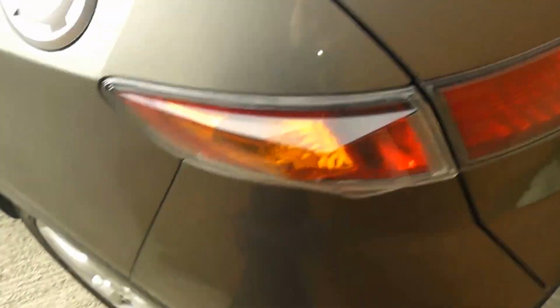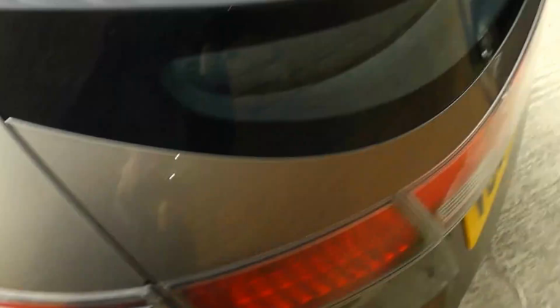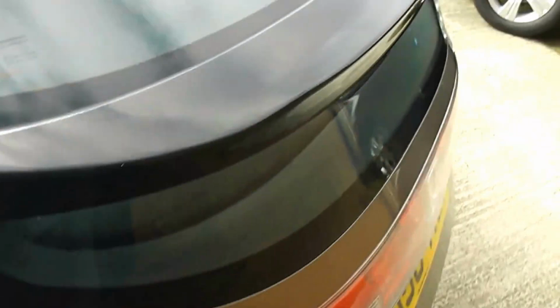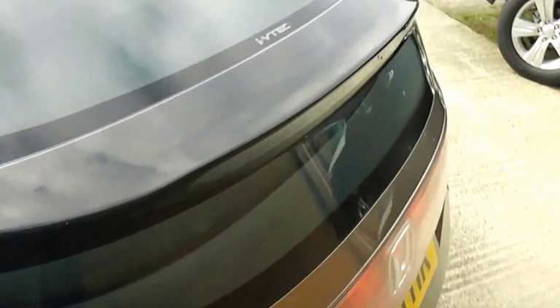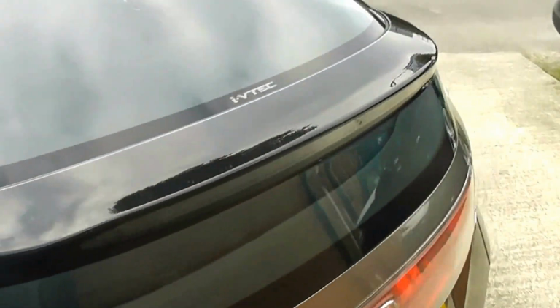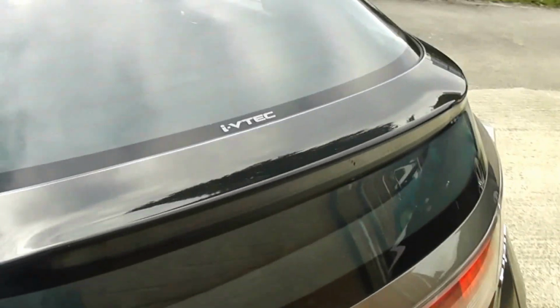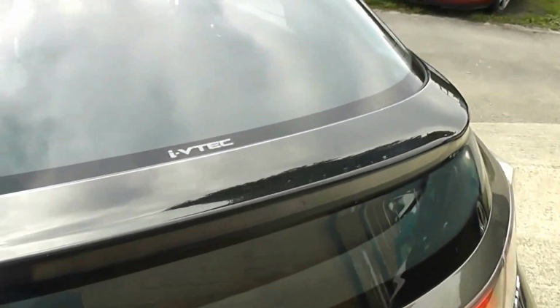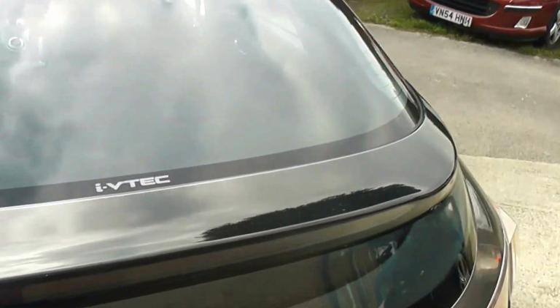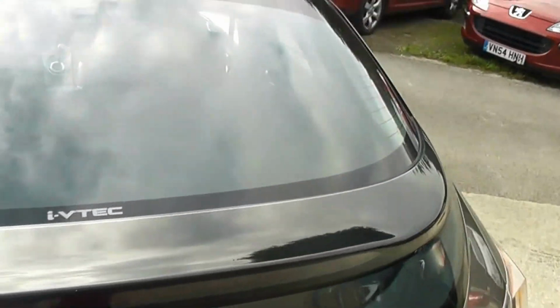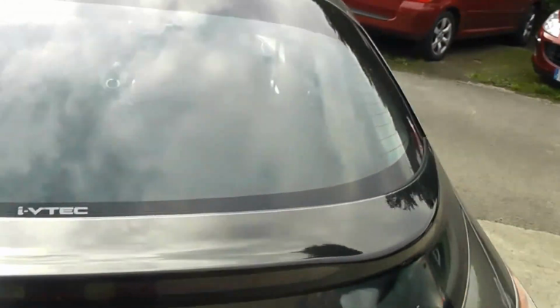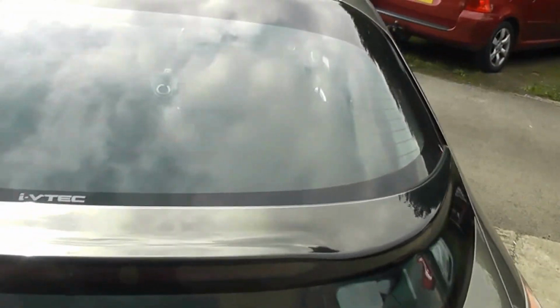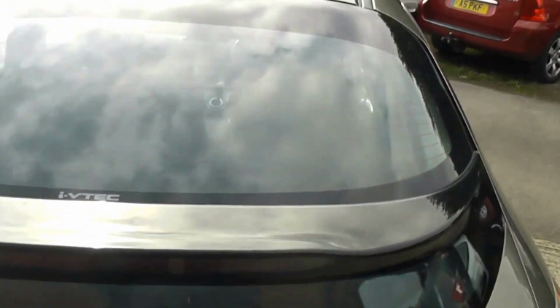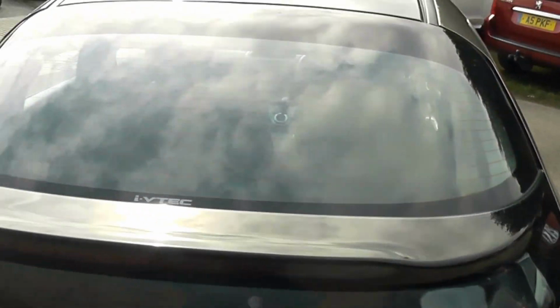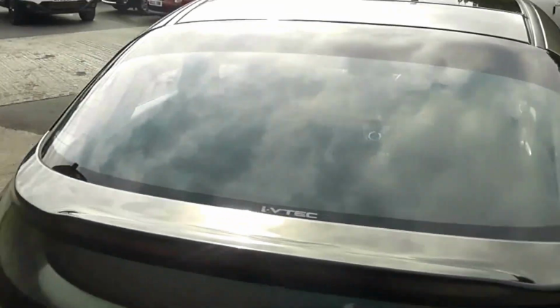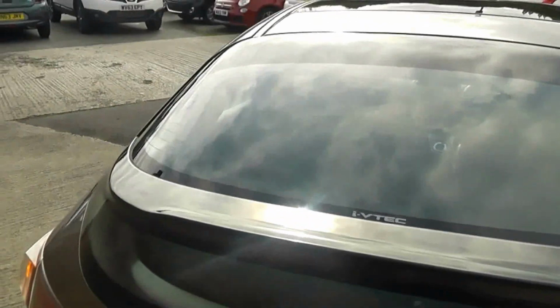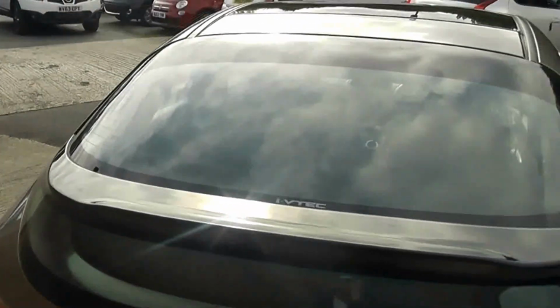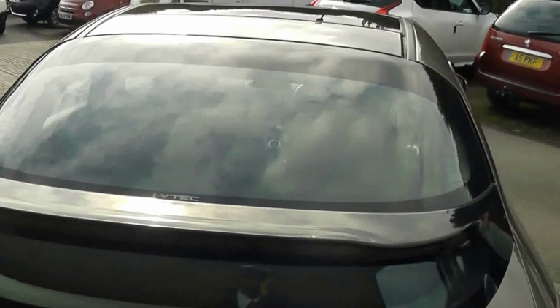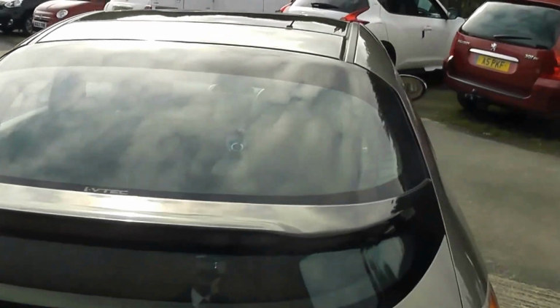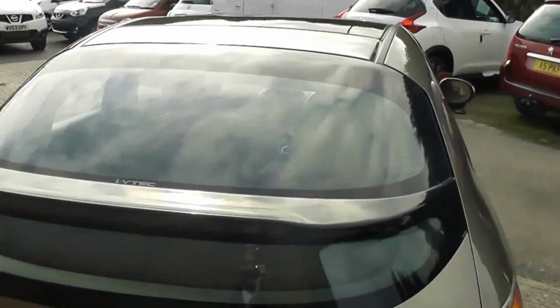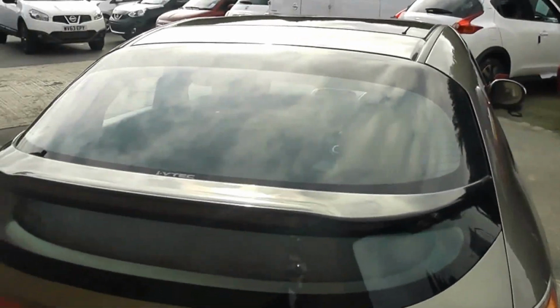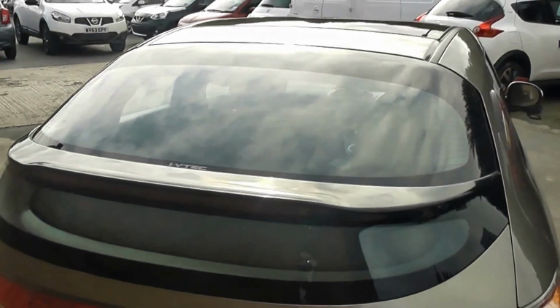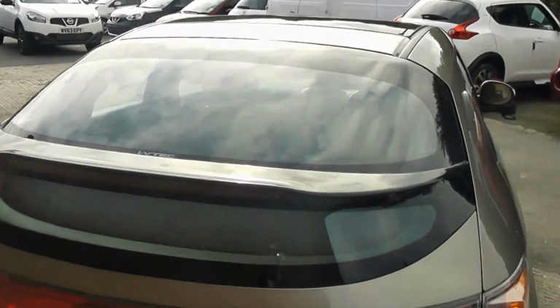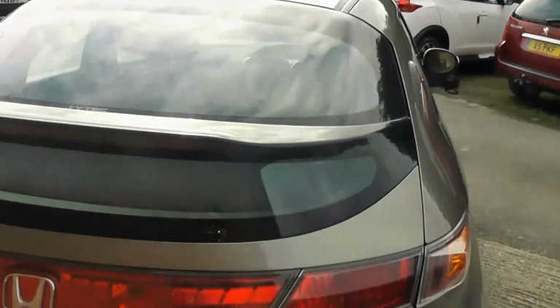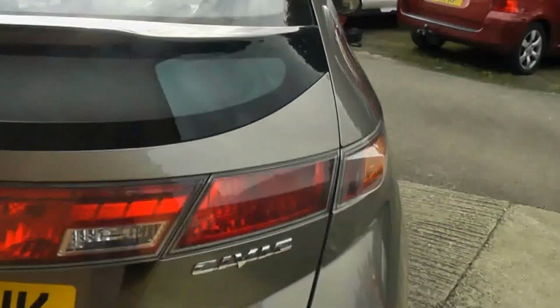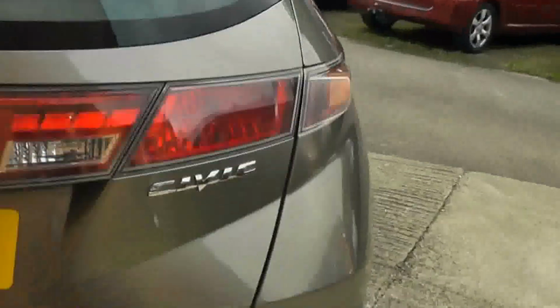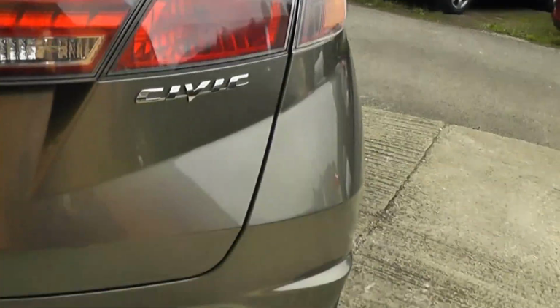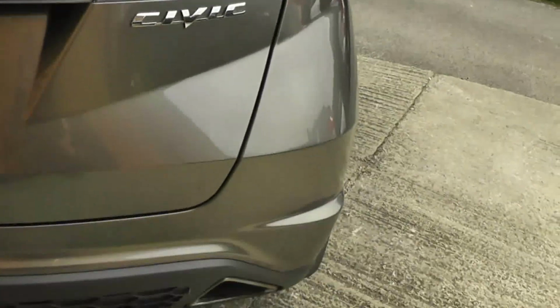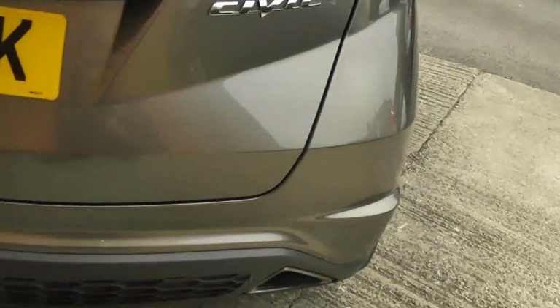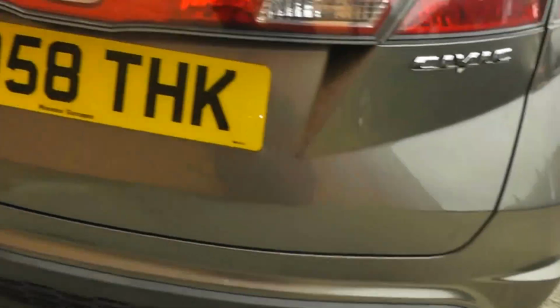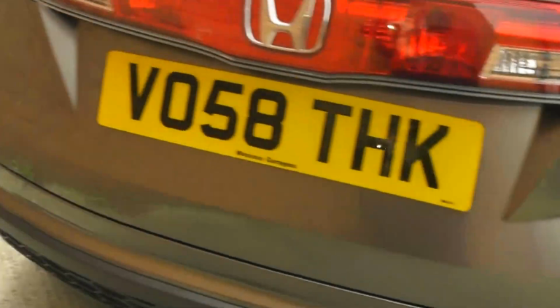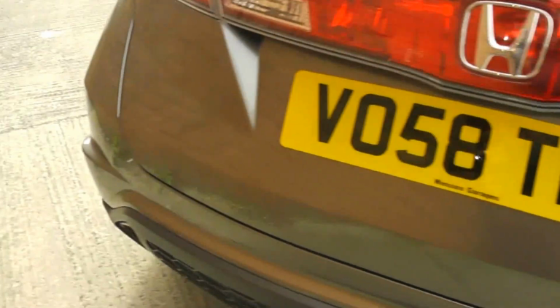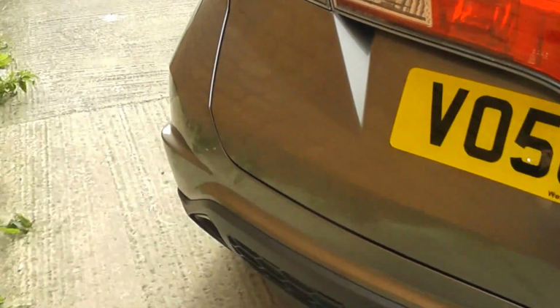Coming round to the back, the car is fitted with a high-level third brake light built into your rear window, and then you also get your dual exit exhaust.